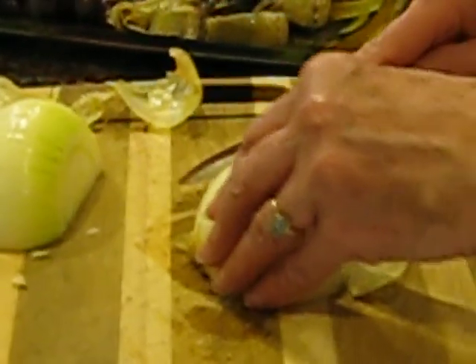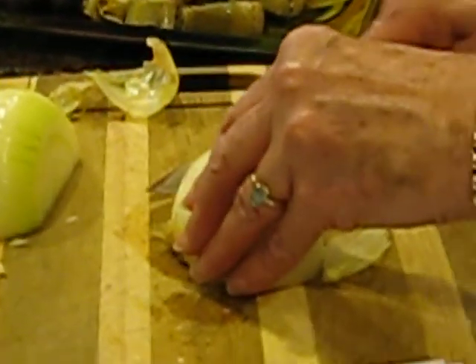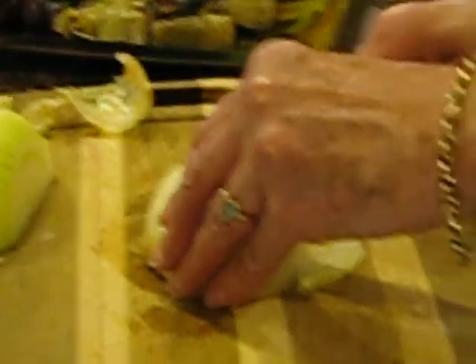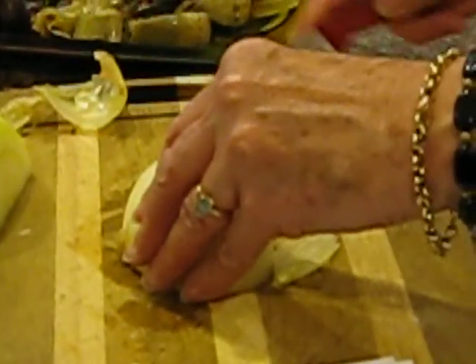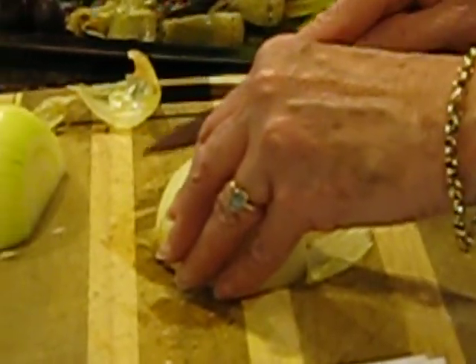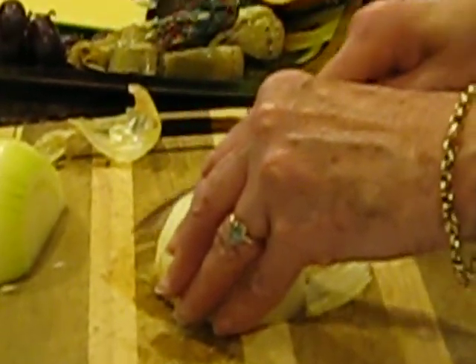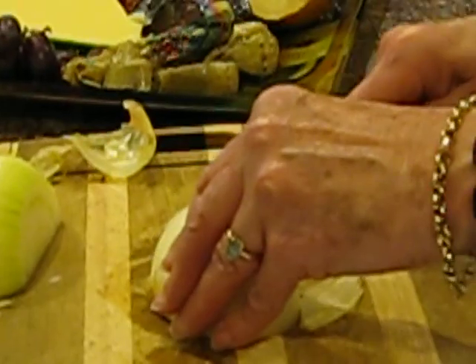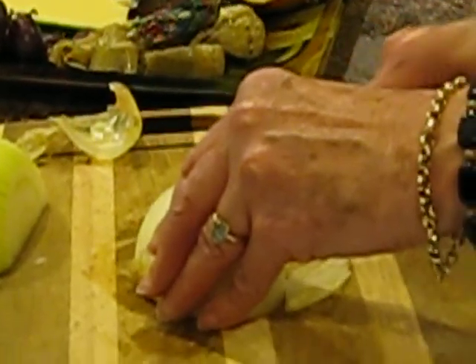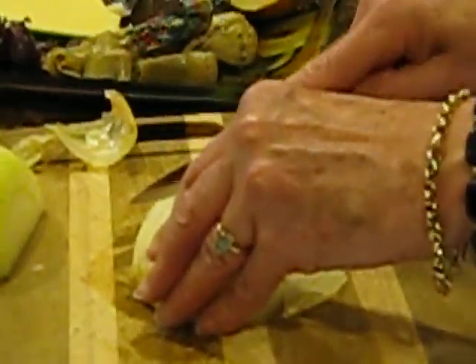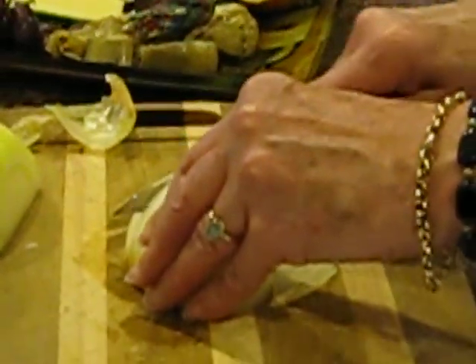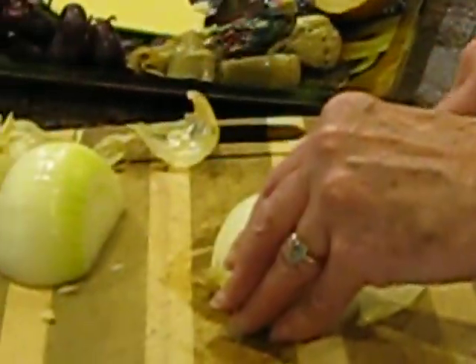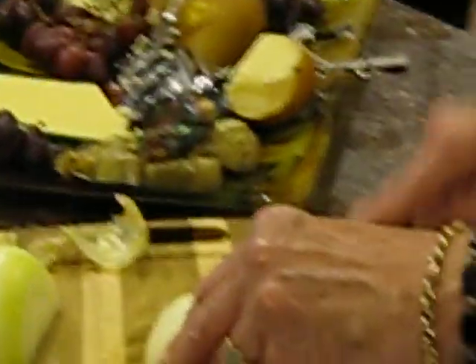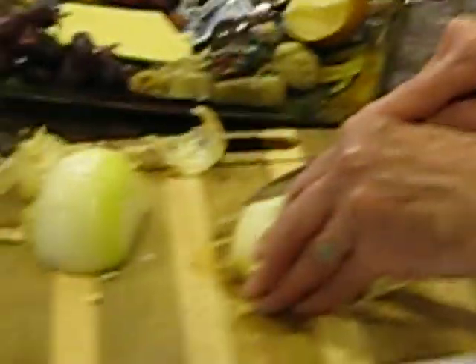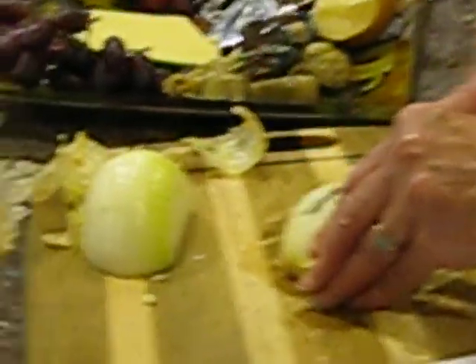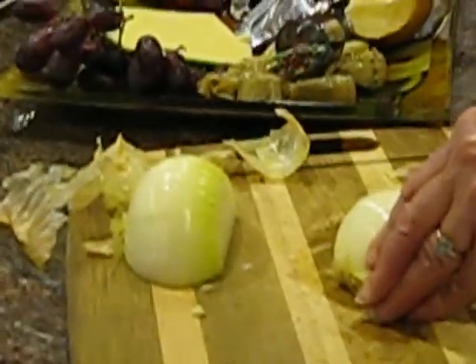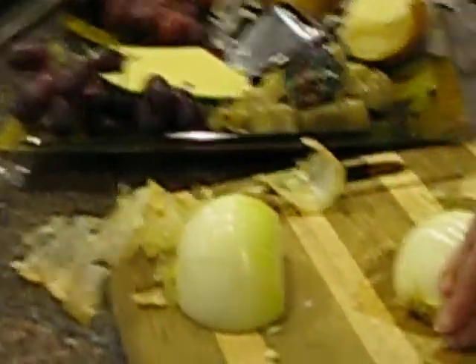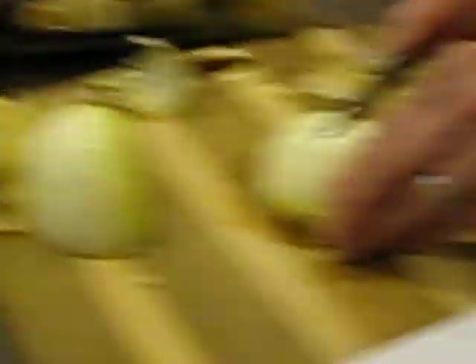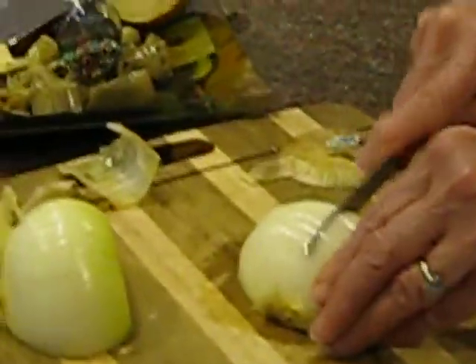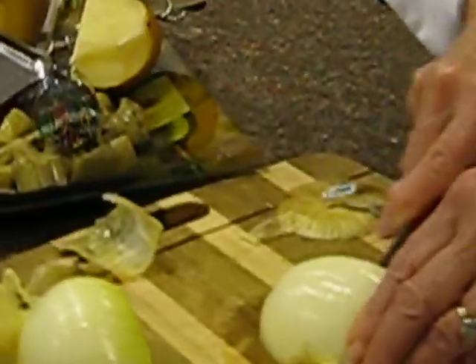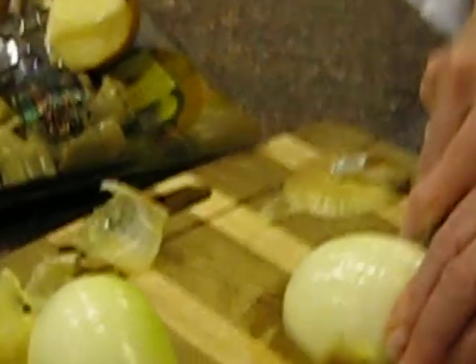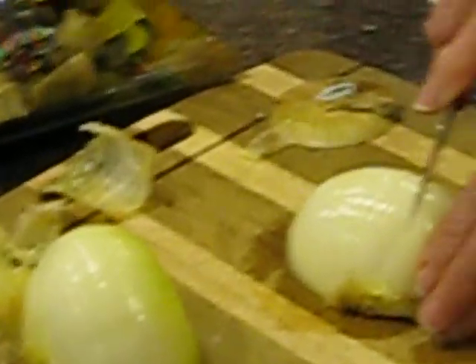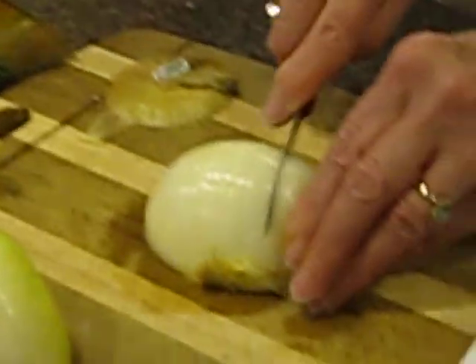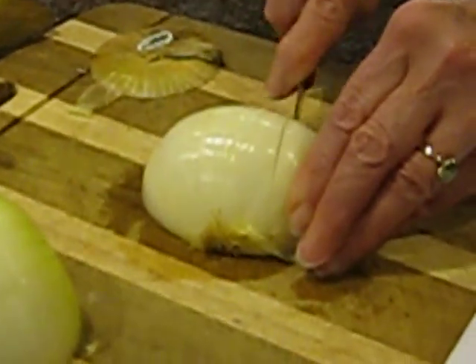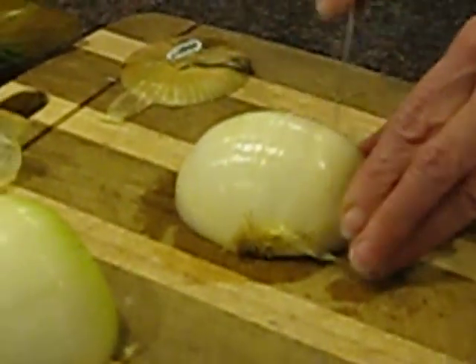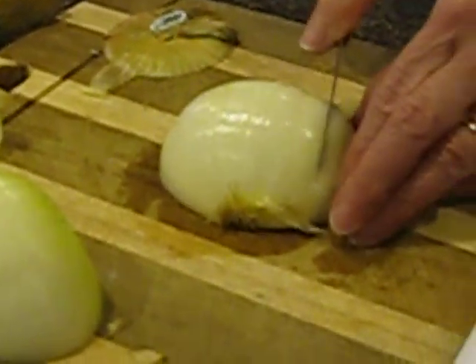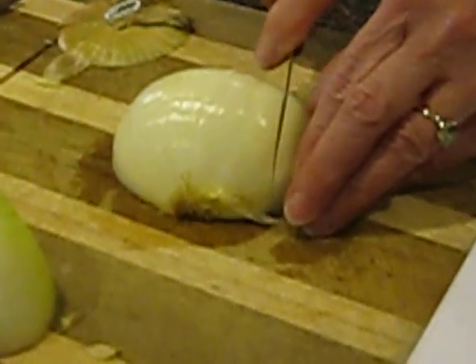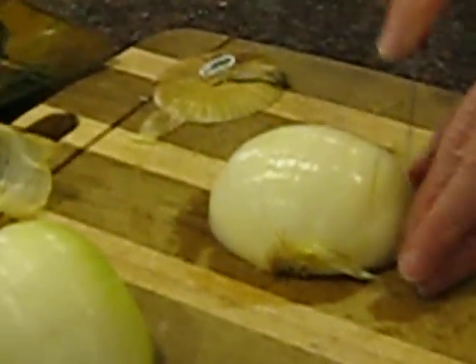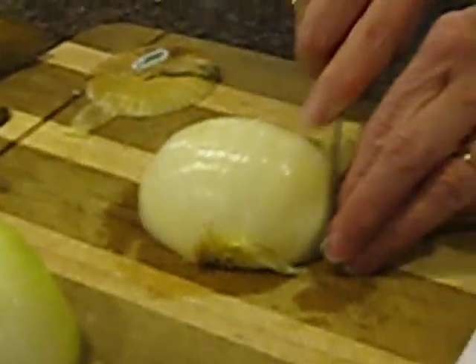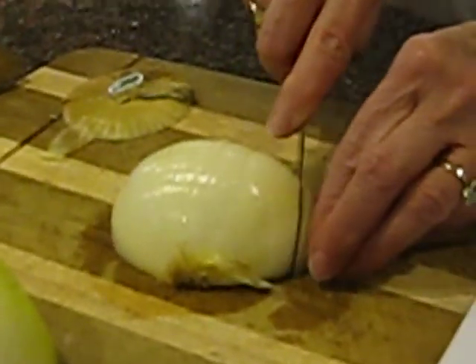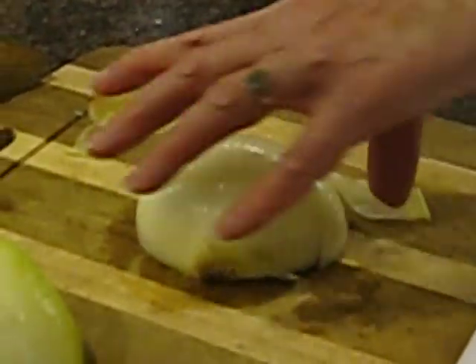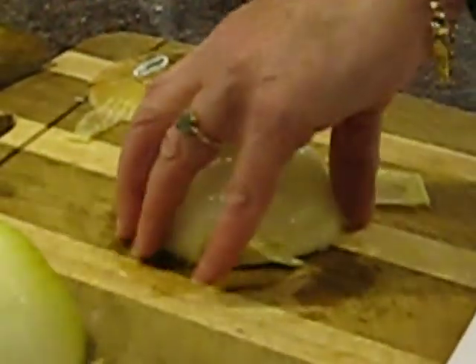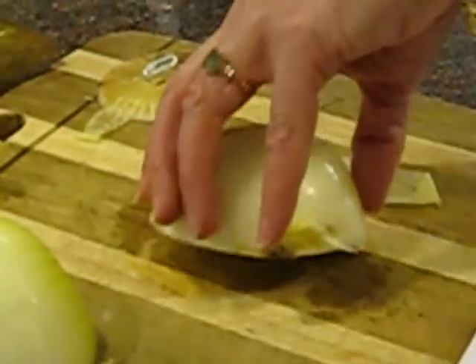Chef never makes mistakes. Chef never makes mistakes. Here we go. So let me move around here a little bit so that we can see what's happening here. Look at this. Alright.